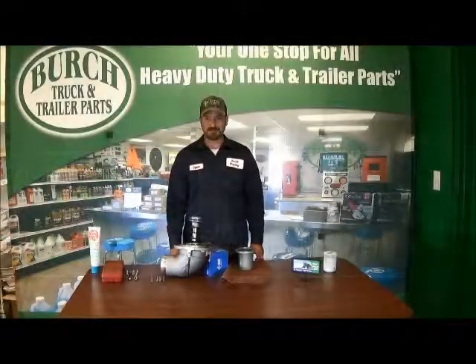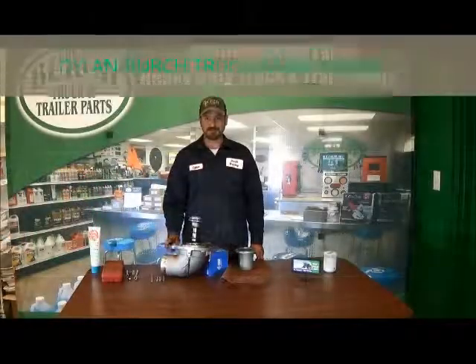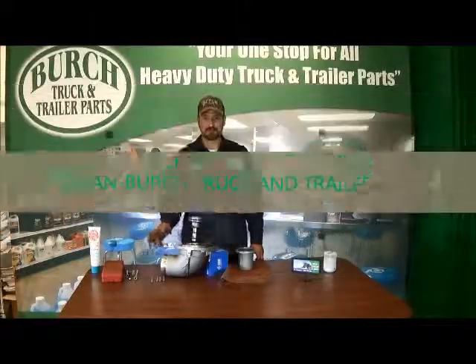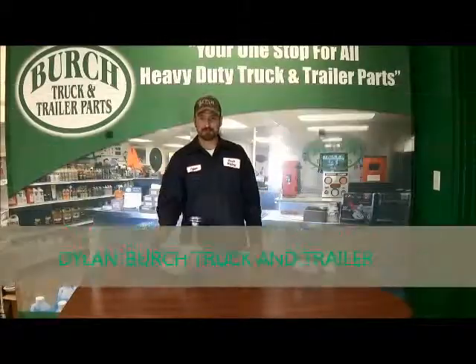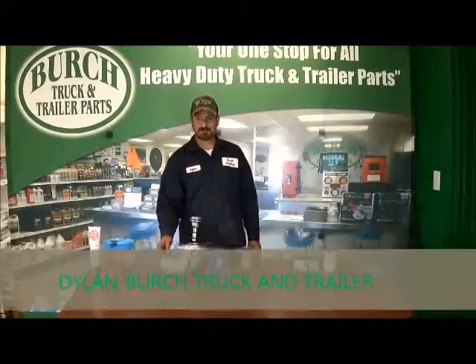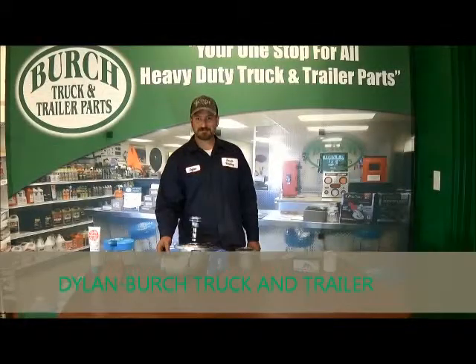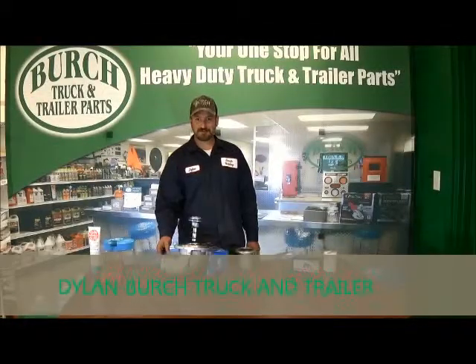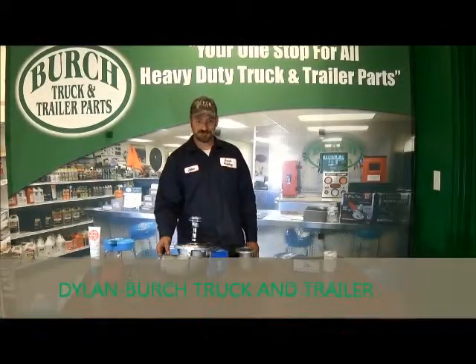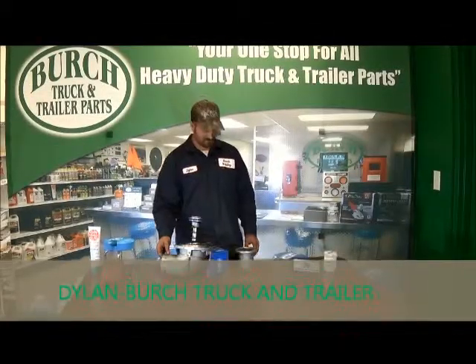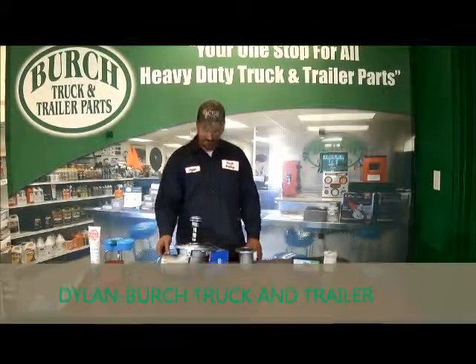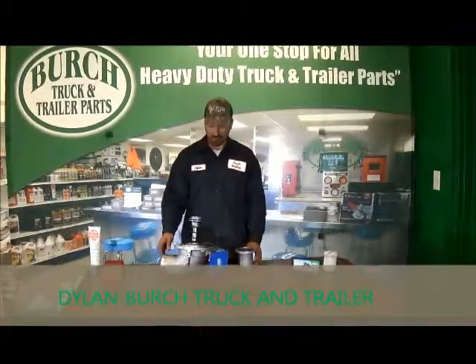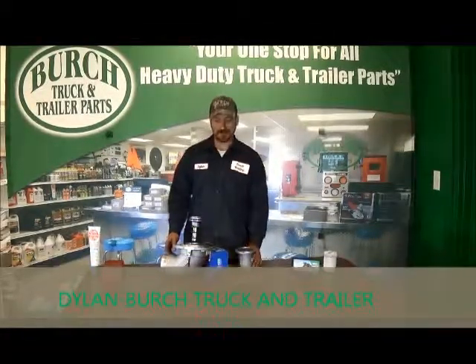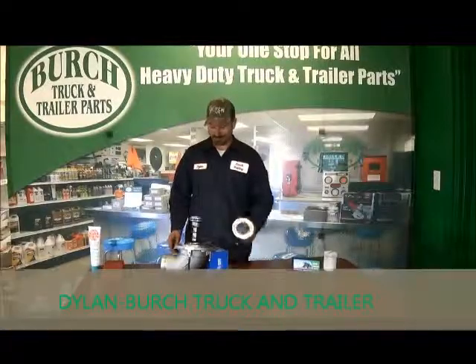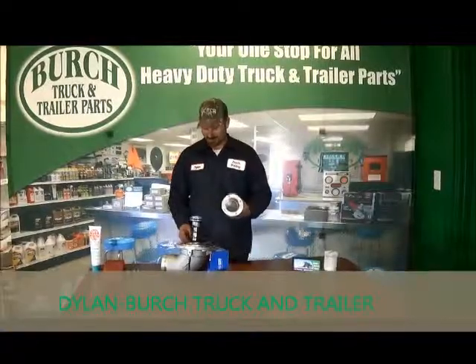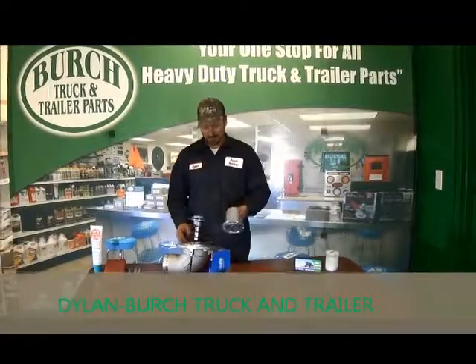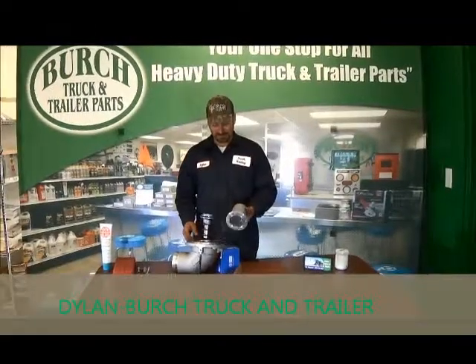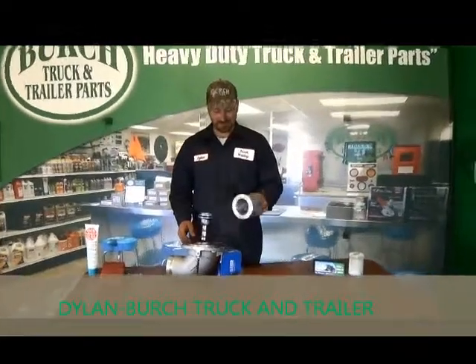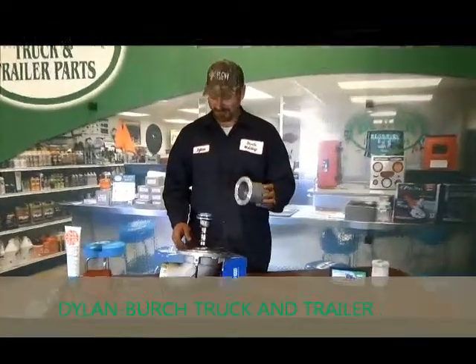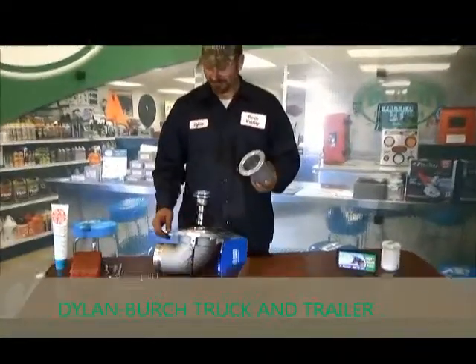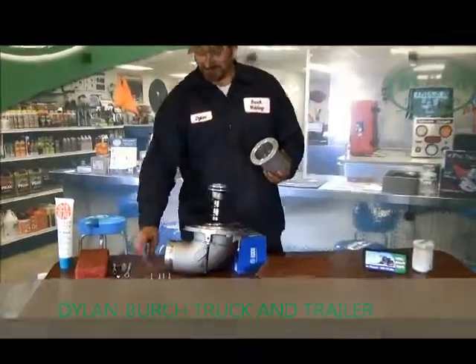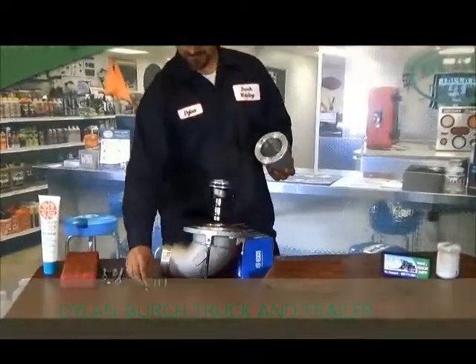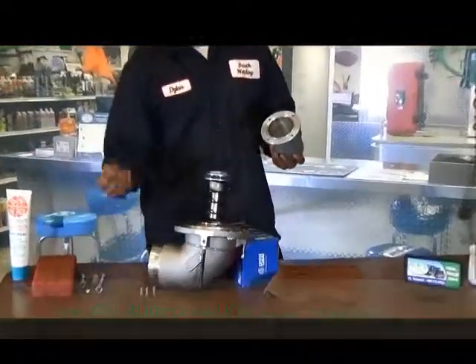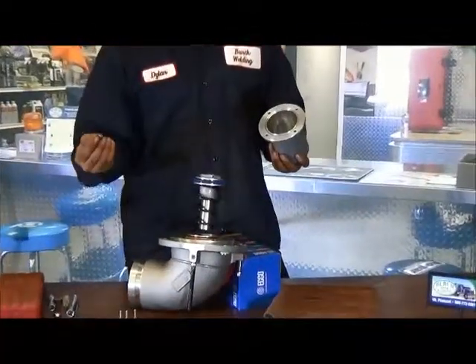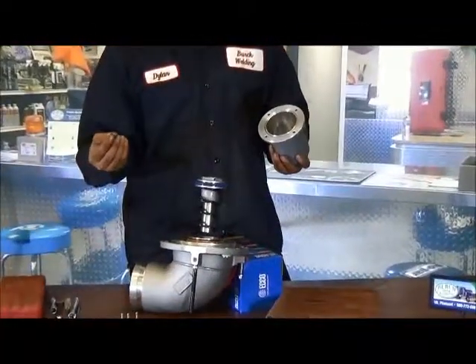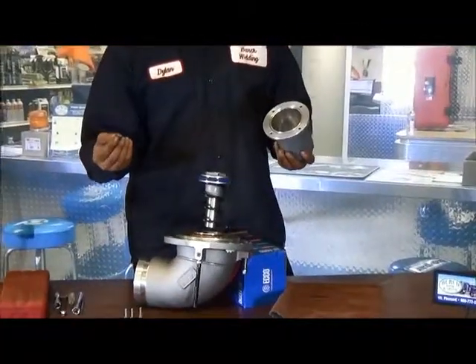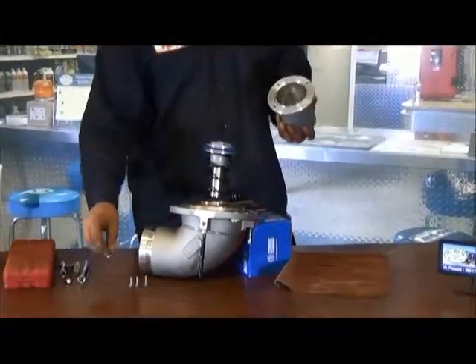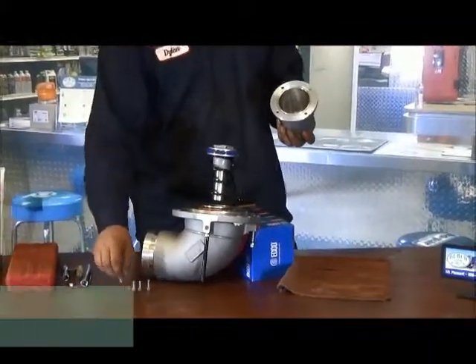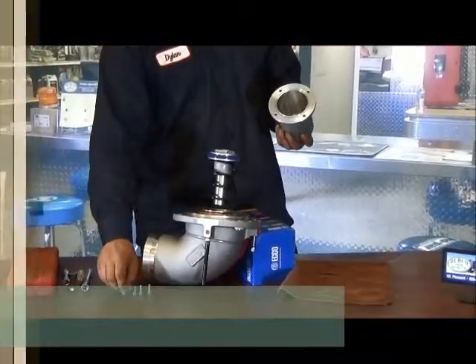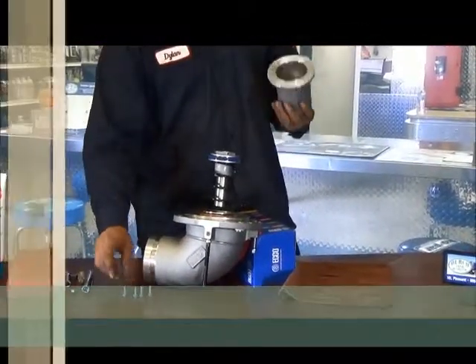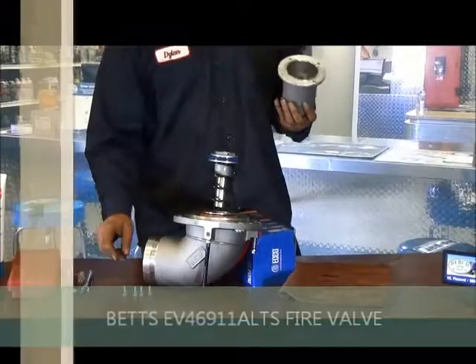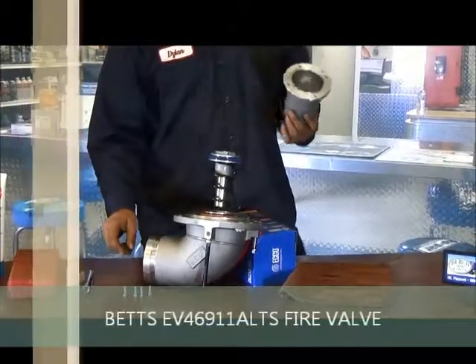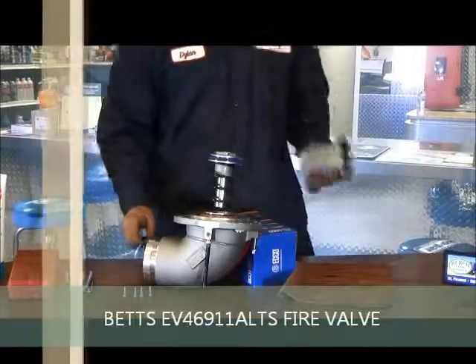This is a Betts fire valve we're taking apart here. This is a lid filled on with four 7/16 bolts. I've already got them all removed and this pulled off.